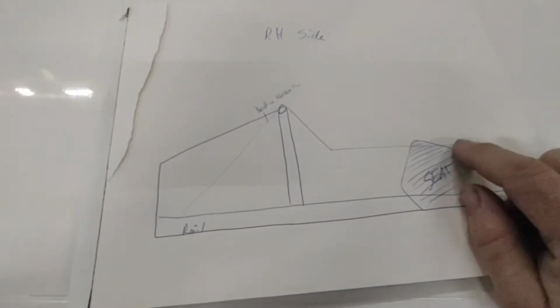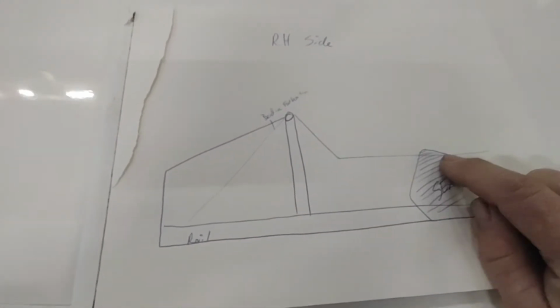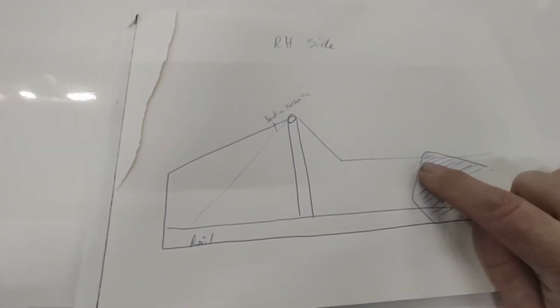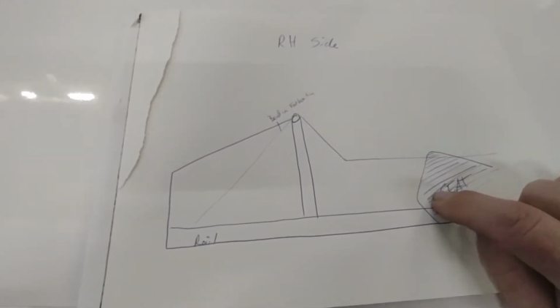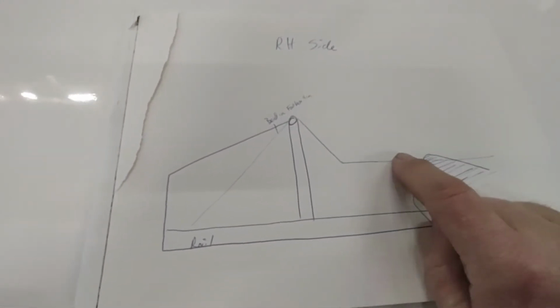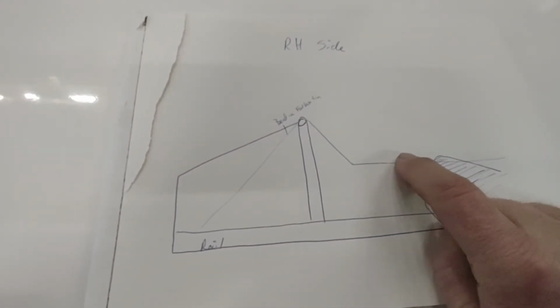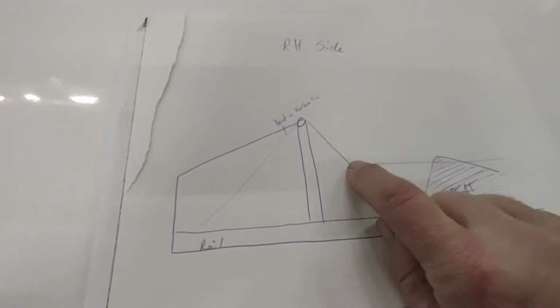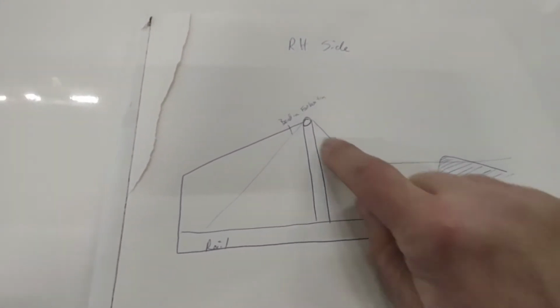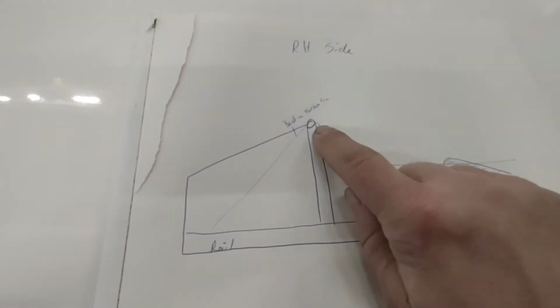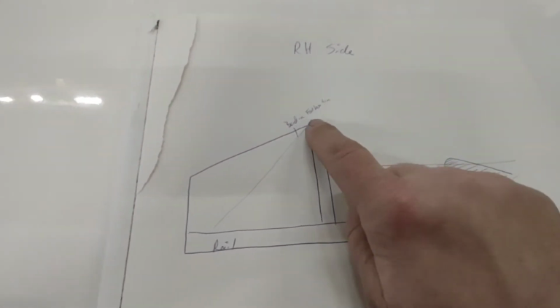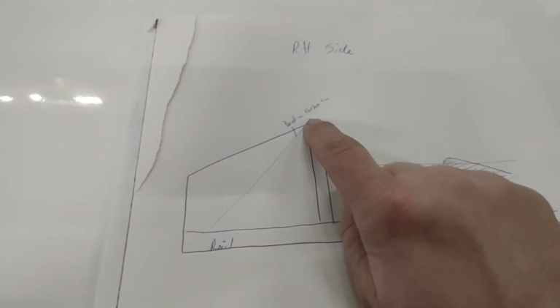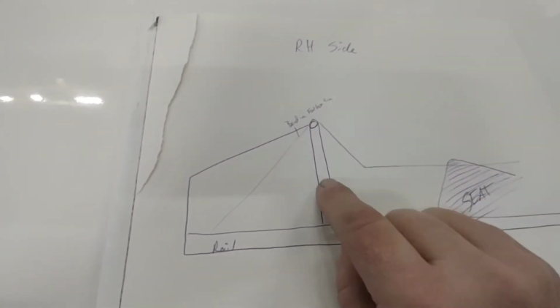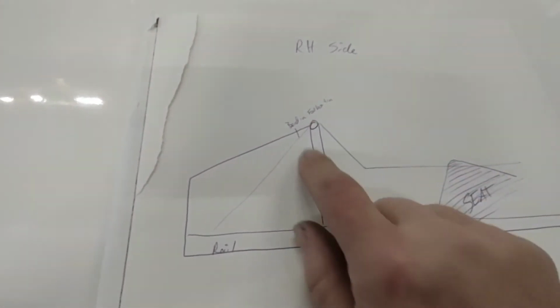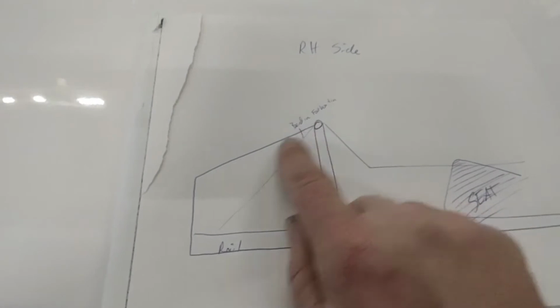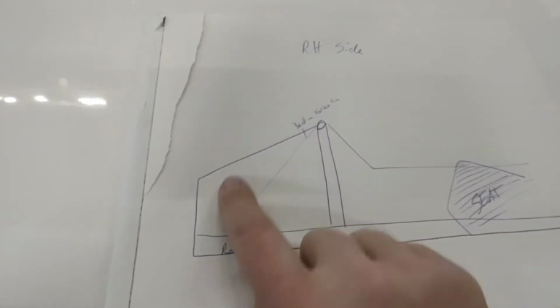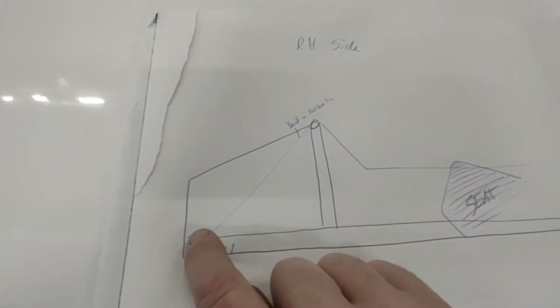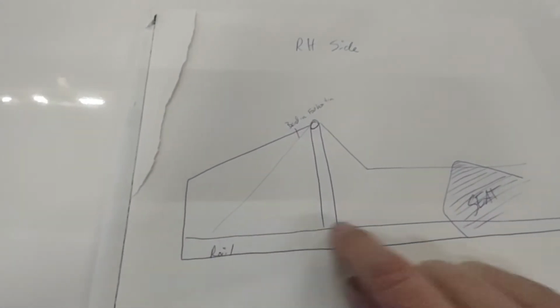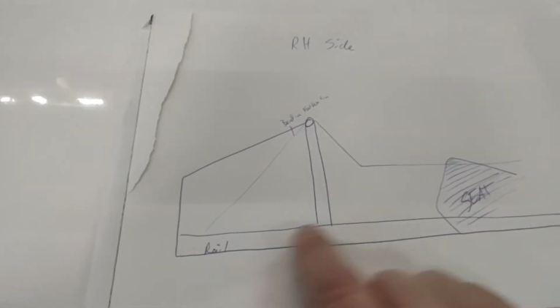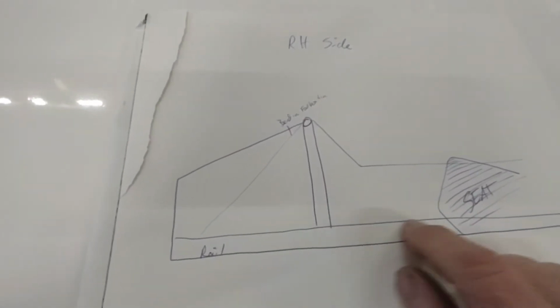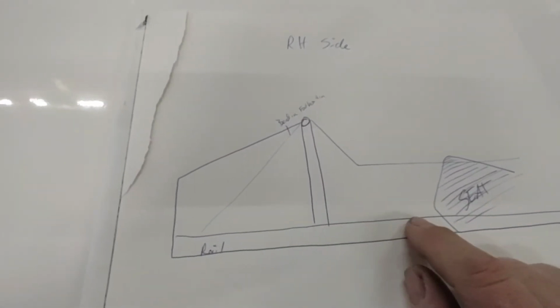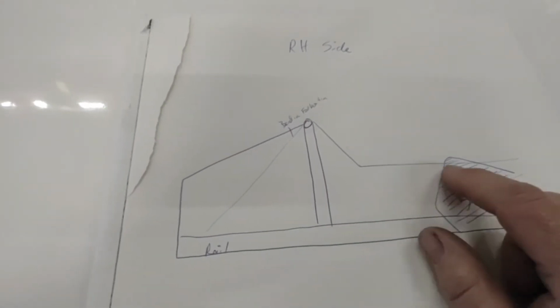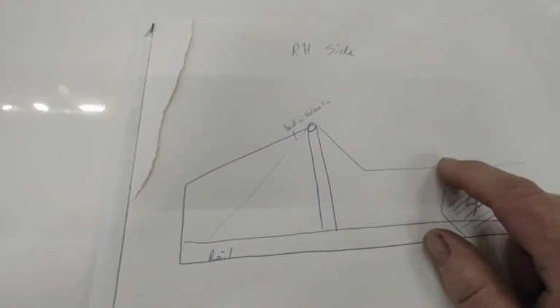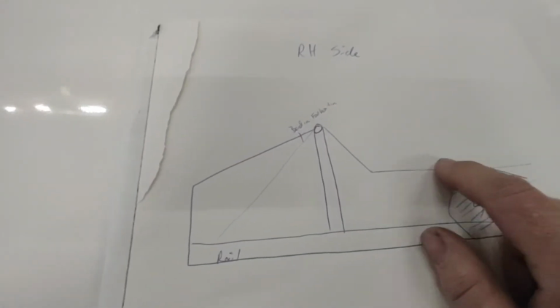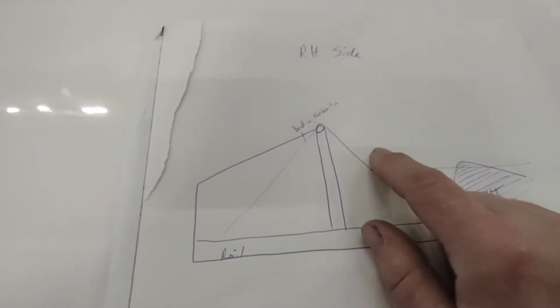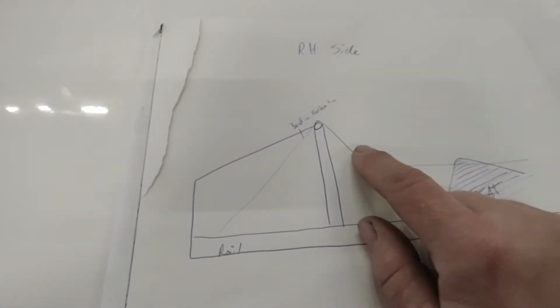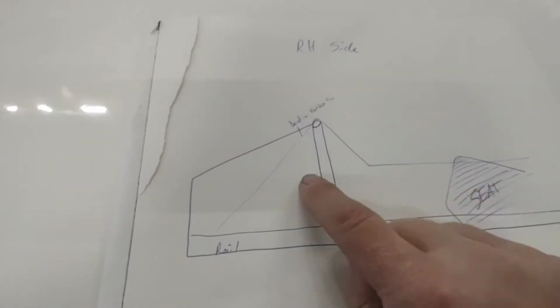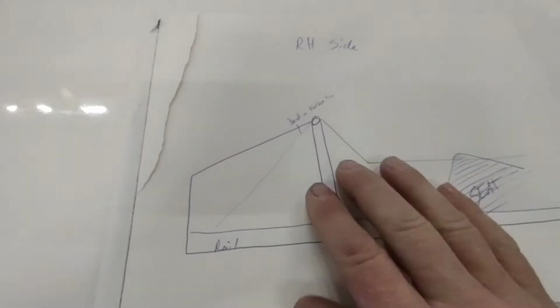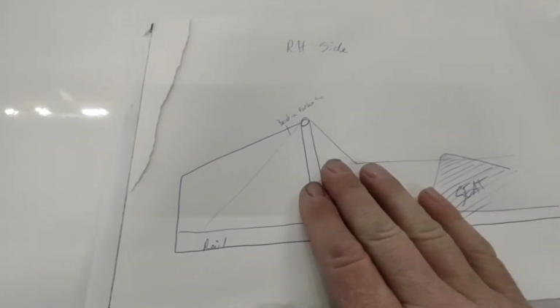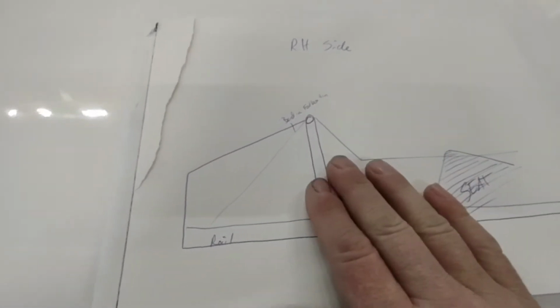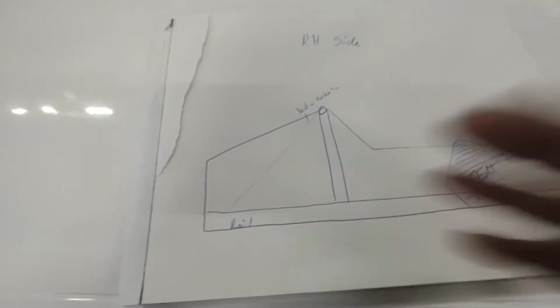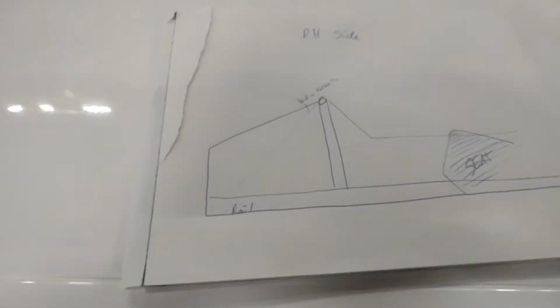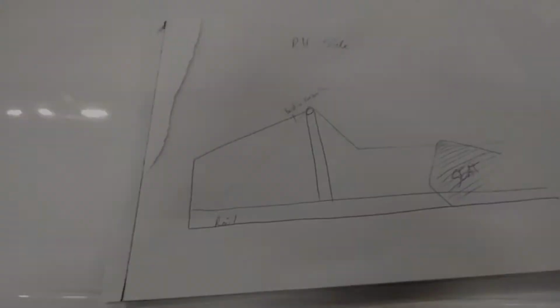First things first, we're going to start with our drawing. Everything I build, I start with a drawing. Here you can see where the seat's at — this has got the existing tin work, the dash bar, the foot box, and the rail. So I can go through, get all my measurements on here, draw it out, and then build it out of aluminum.